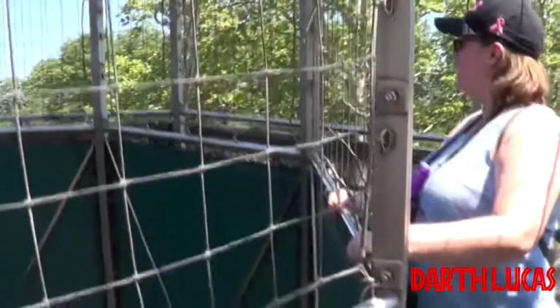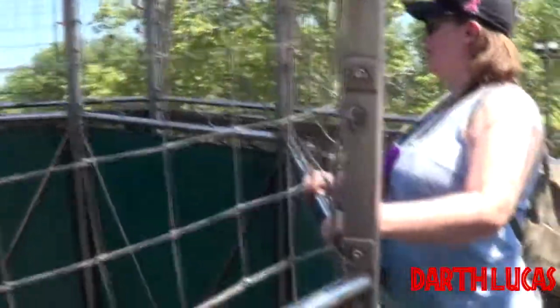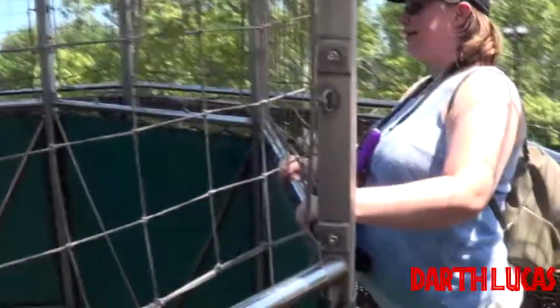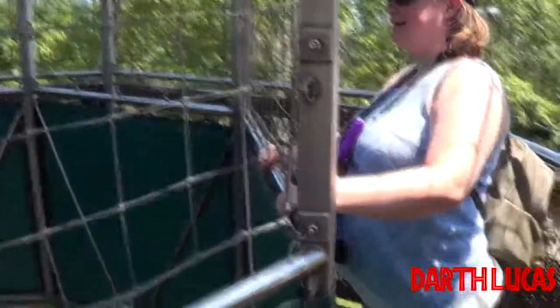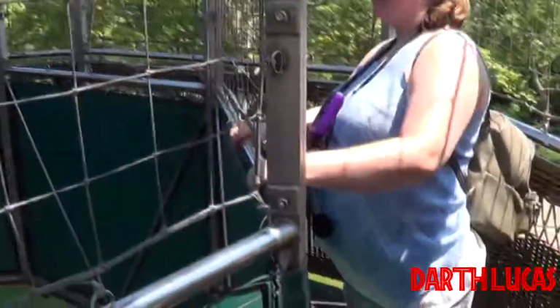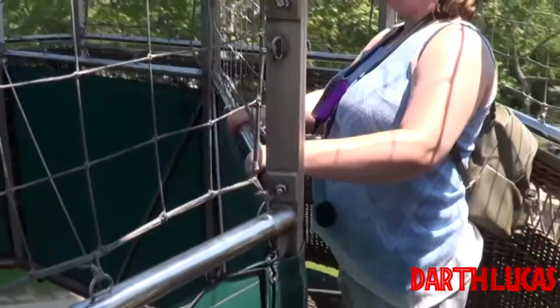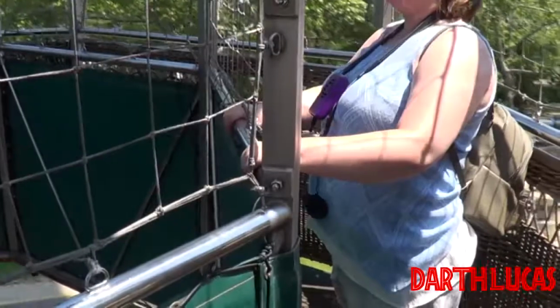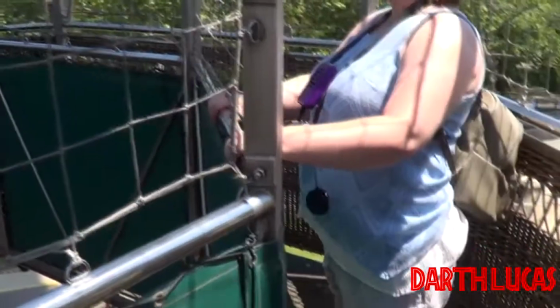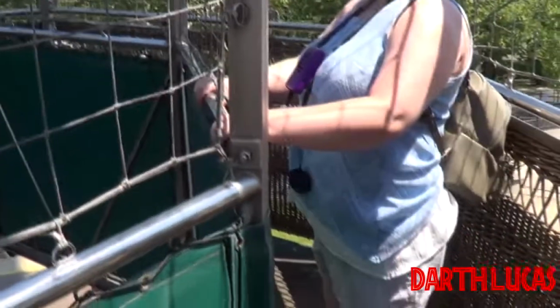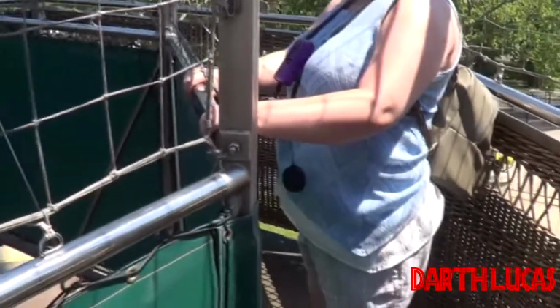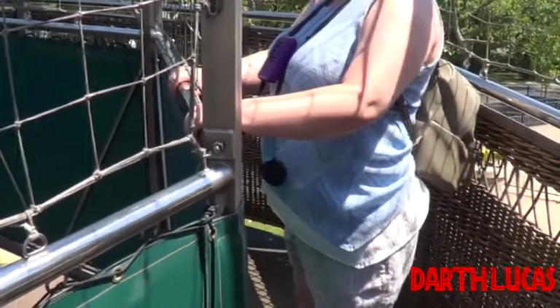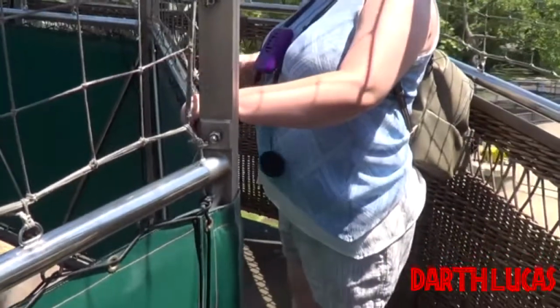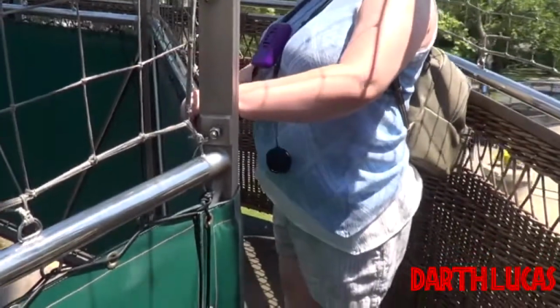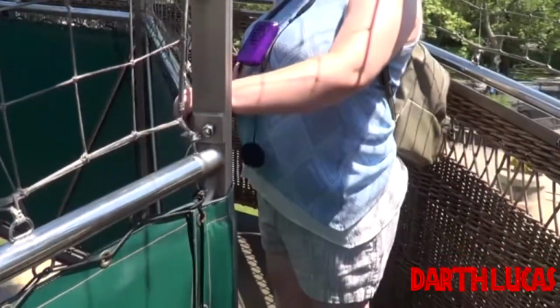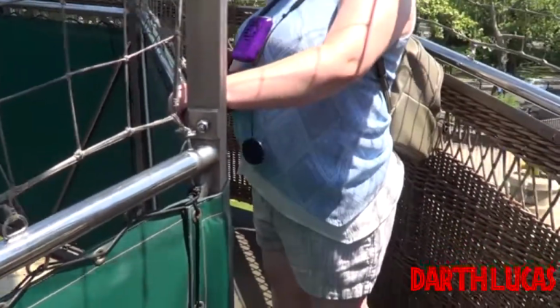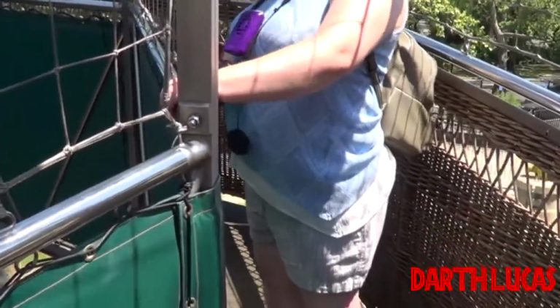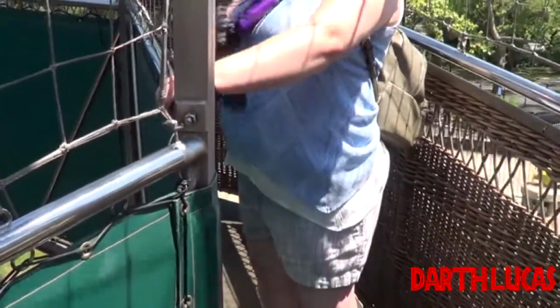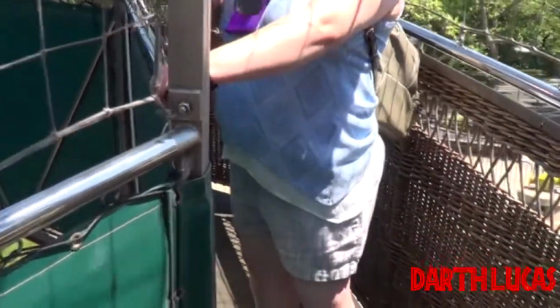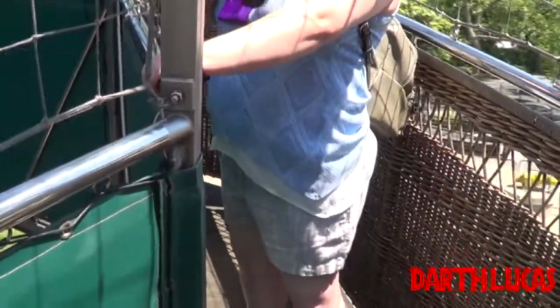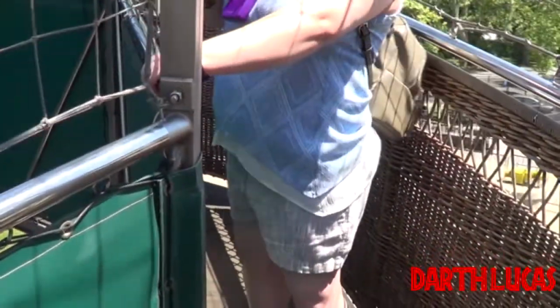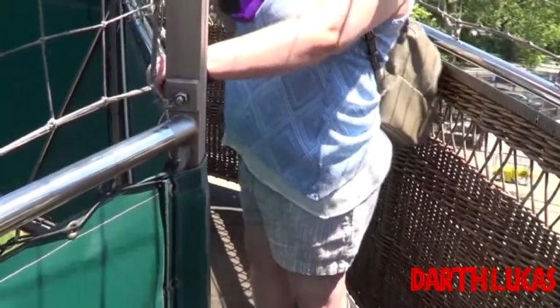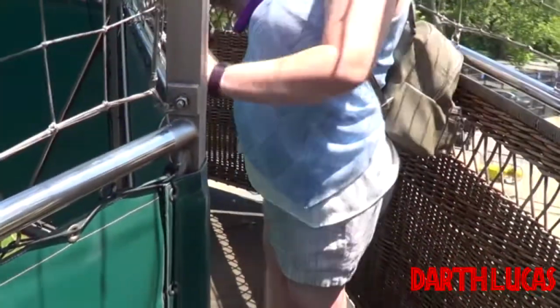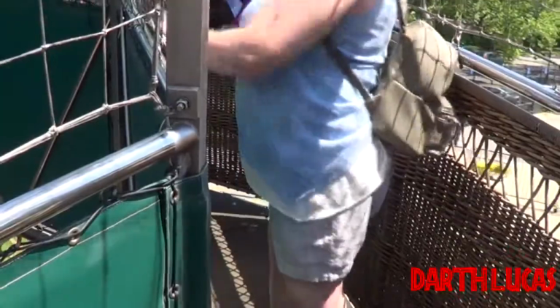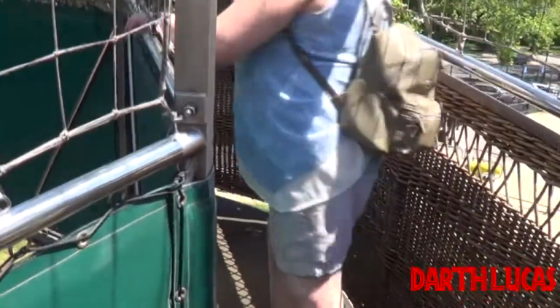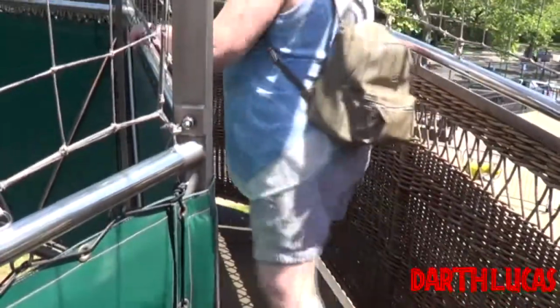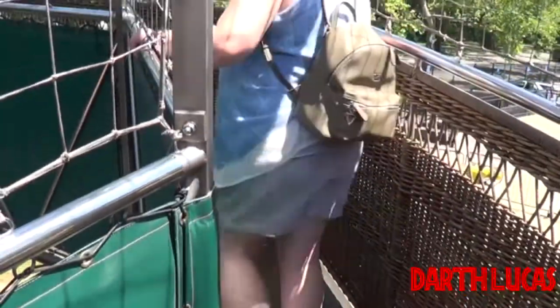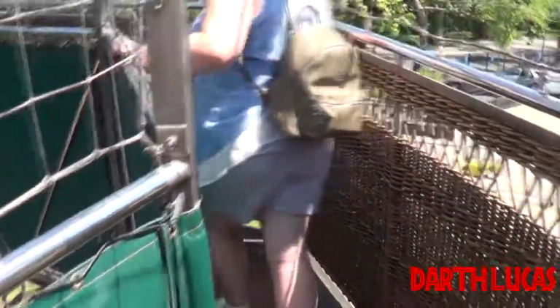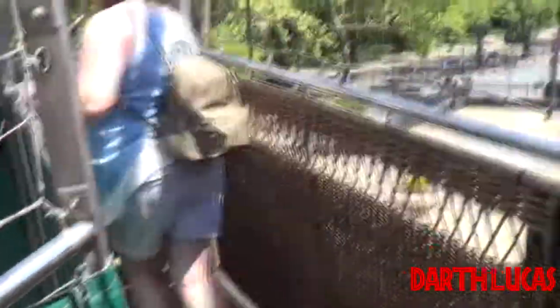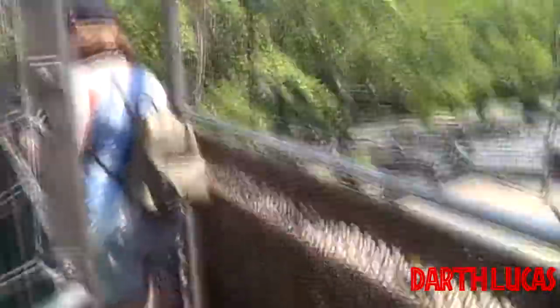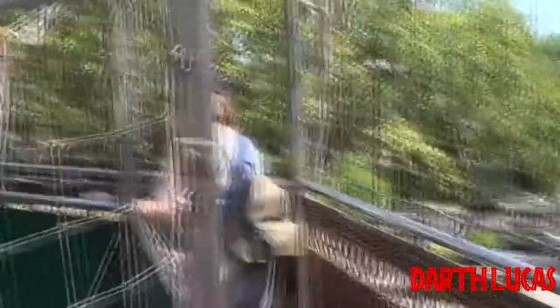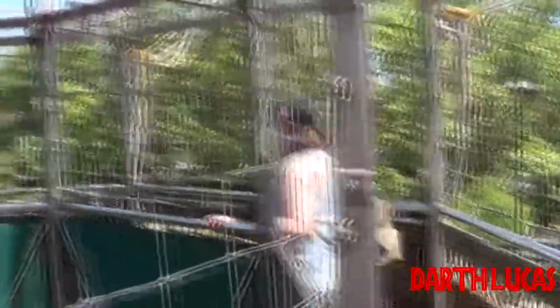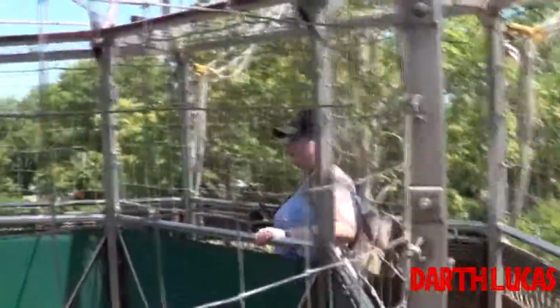Please take a moment to secure loose items. We will ascend at a speed of 100 feet per minute. It will take about 4 minutes to reach the top.